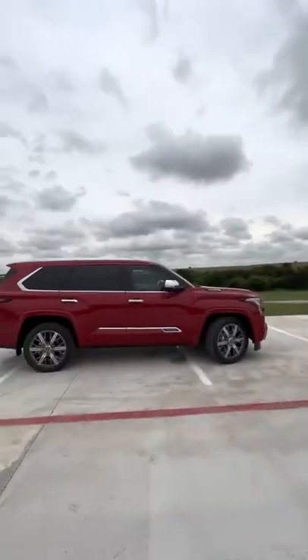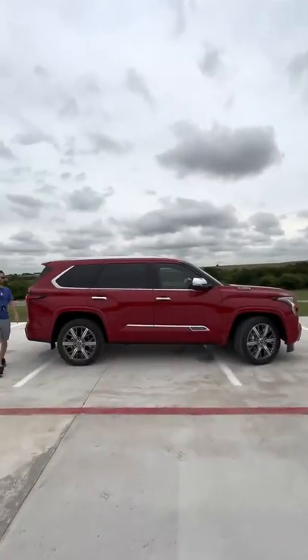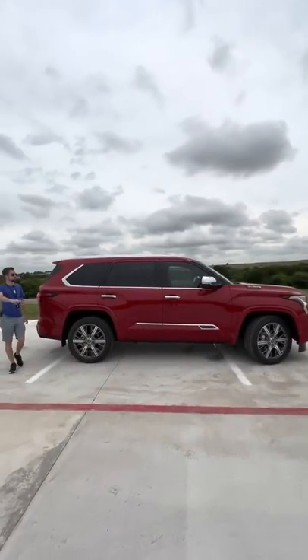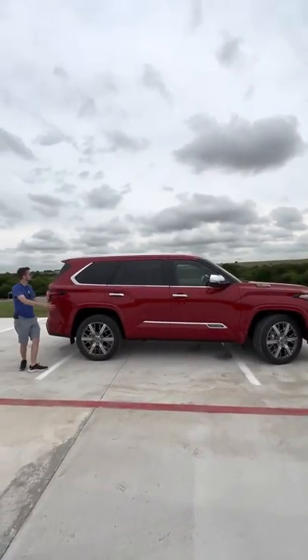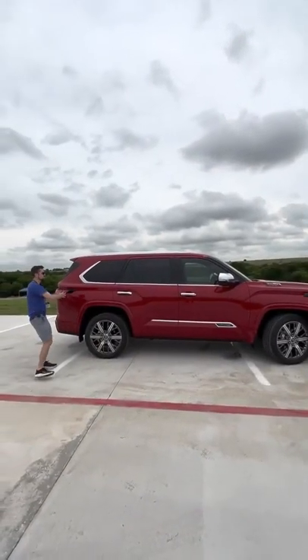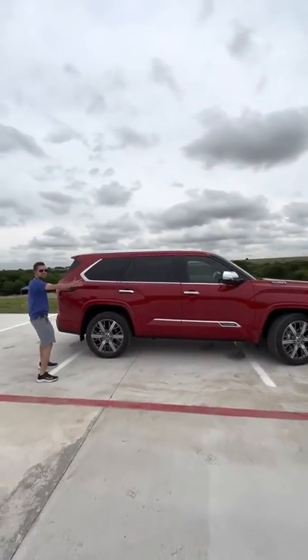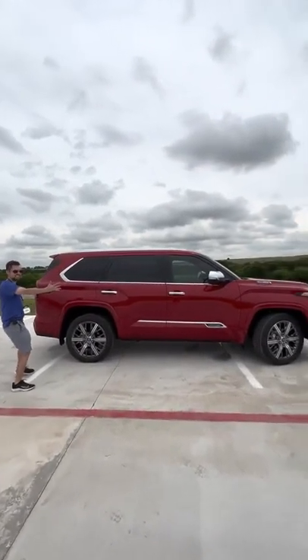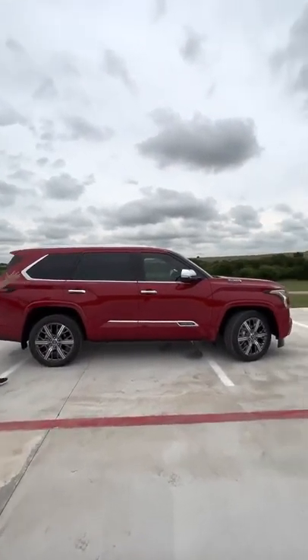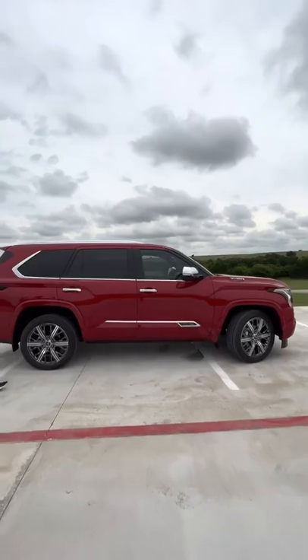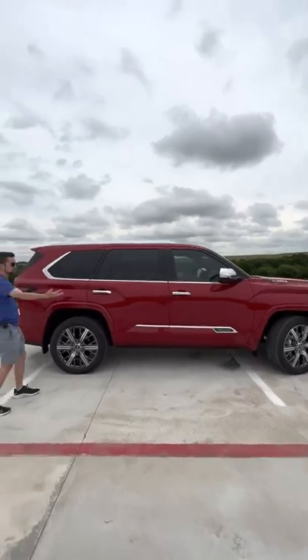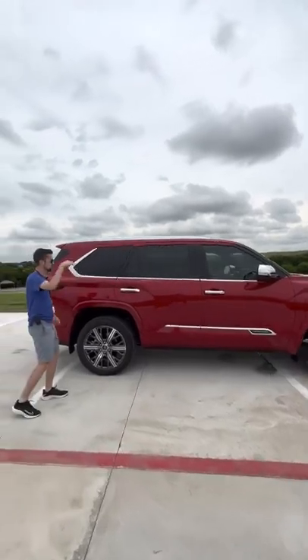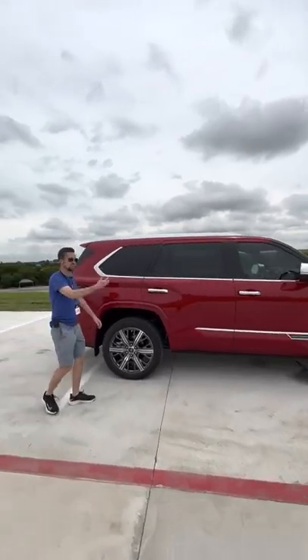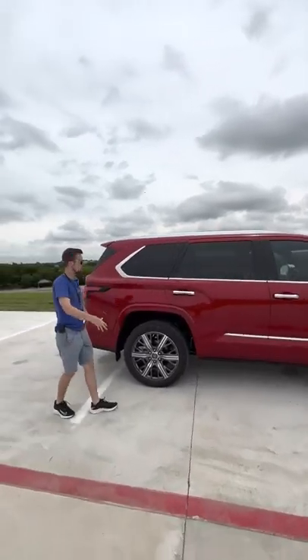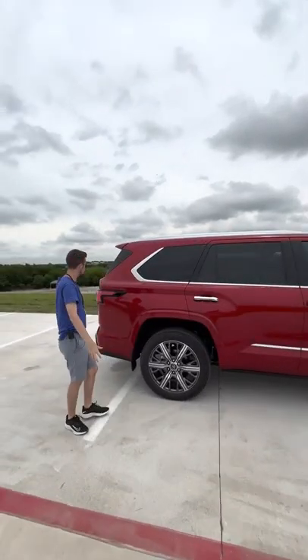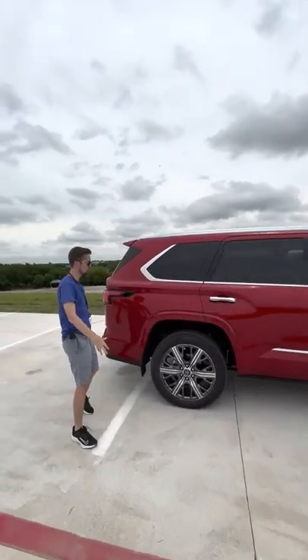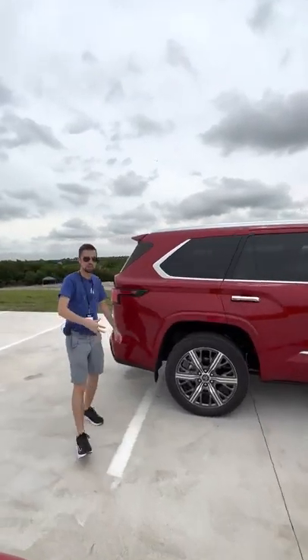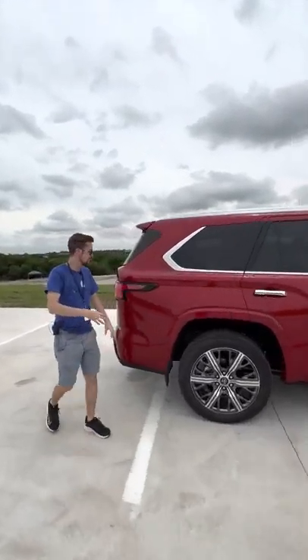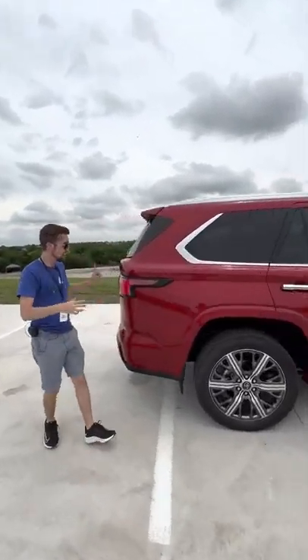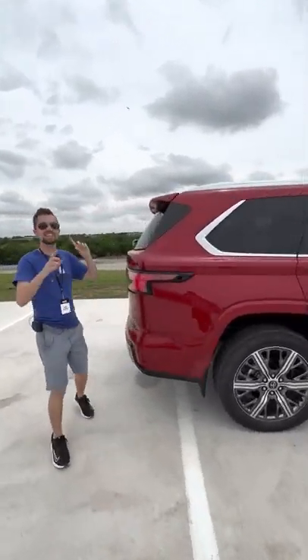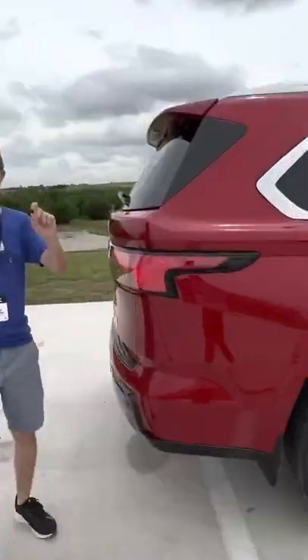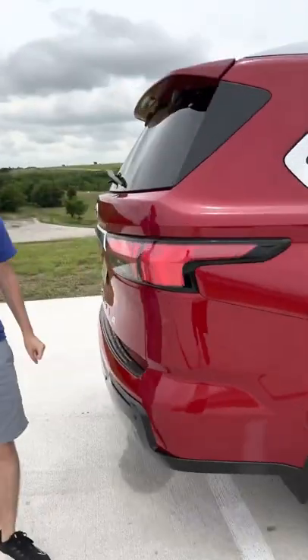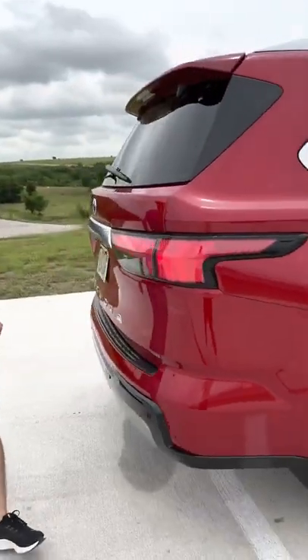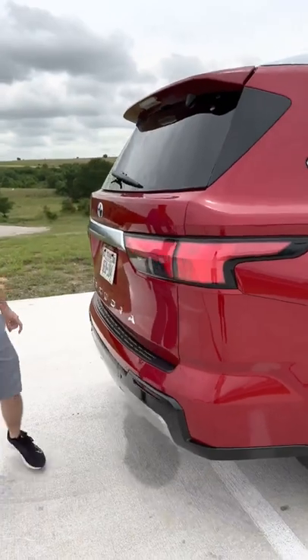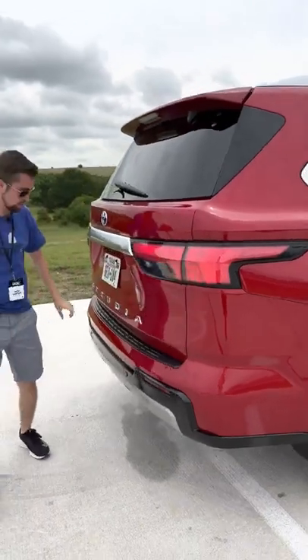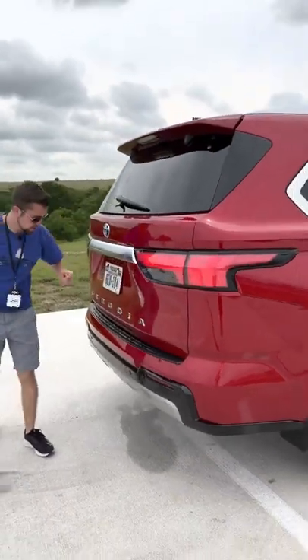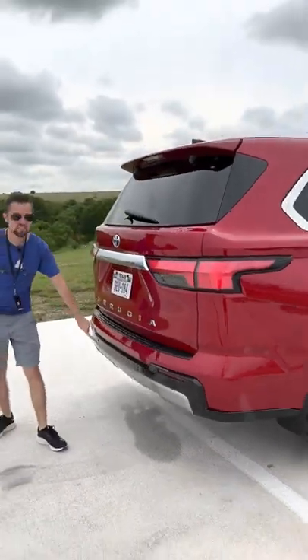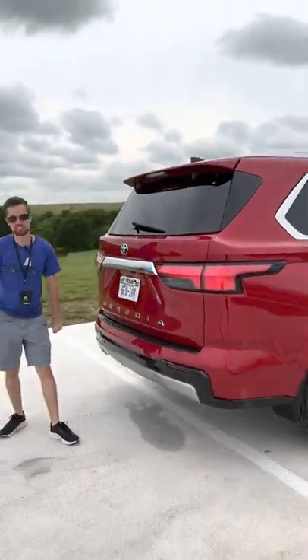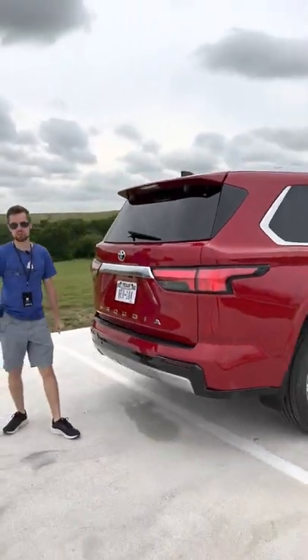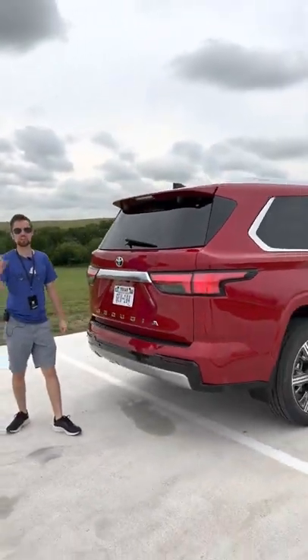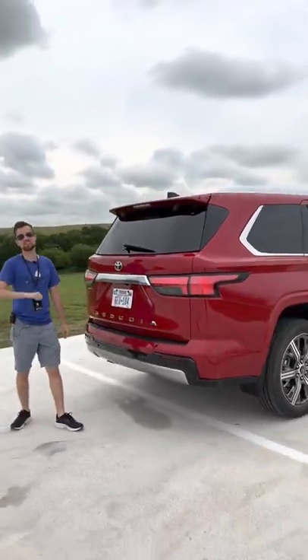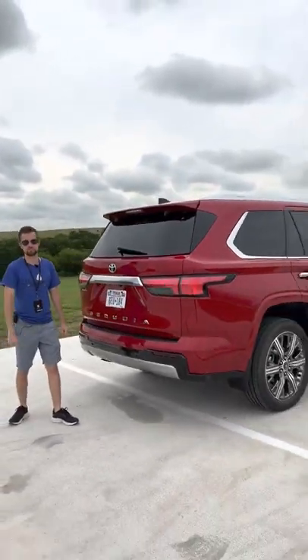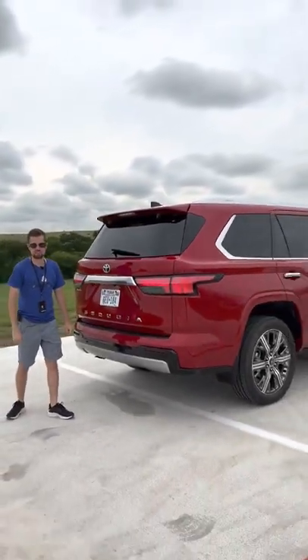Reason number two is that it's gigantic. It has tons of space in the second row as well as cargo space, and it can even tow a lot with that system — you have maximum towing of 9,500 pounds.